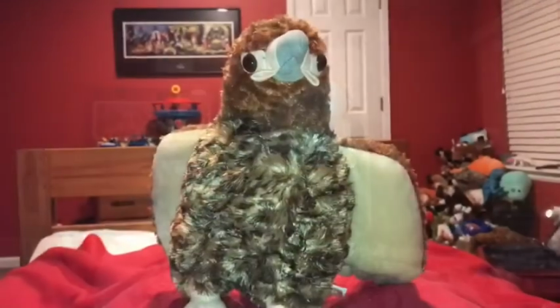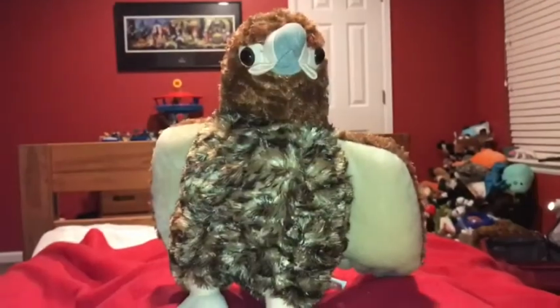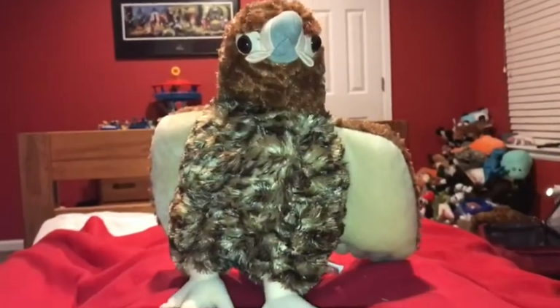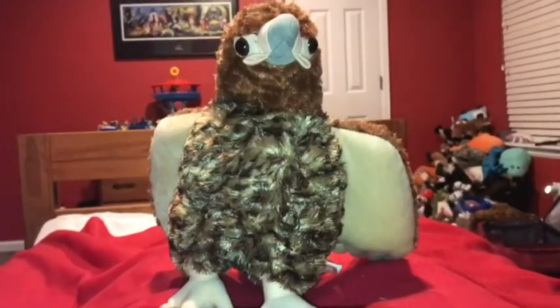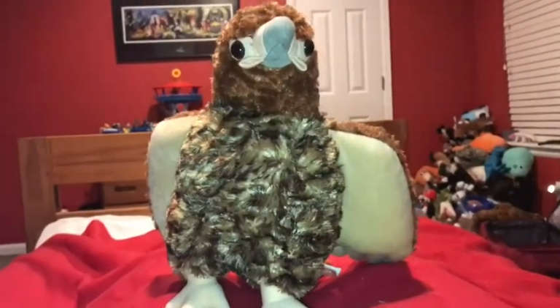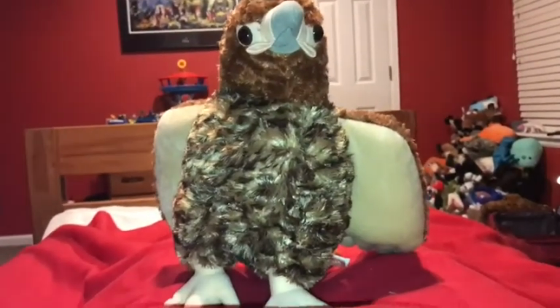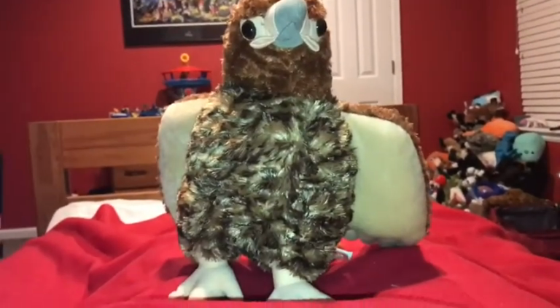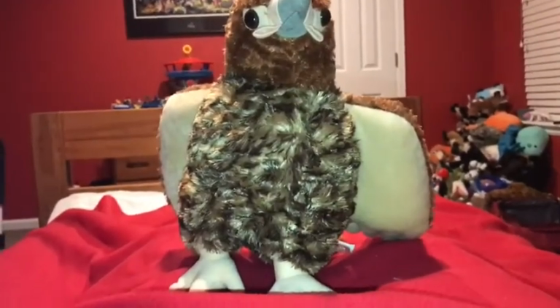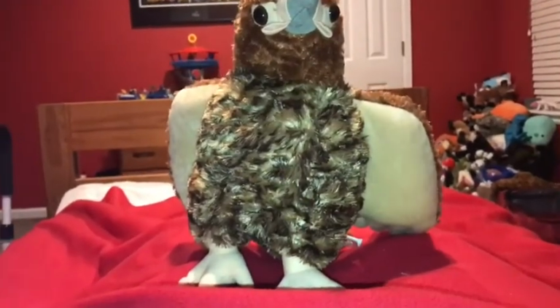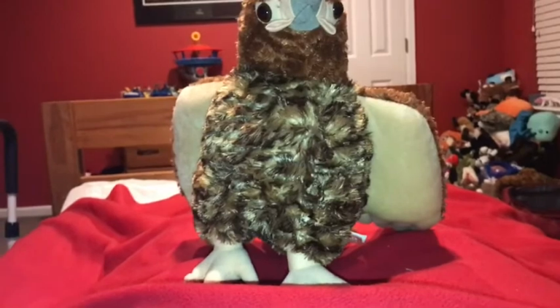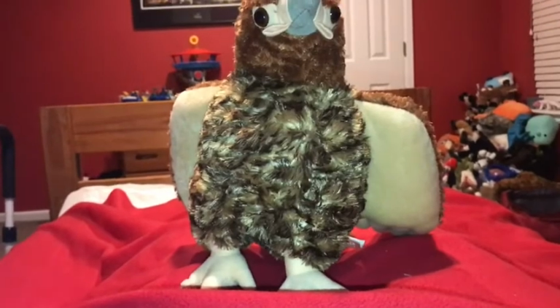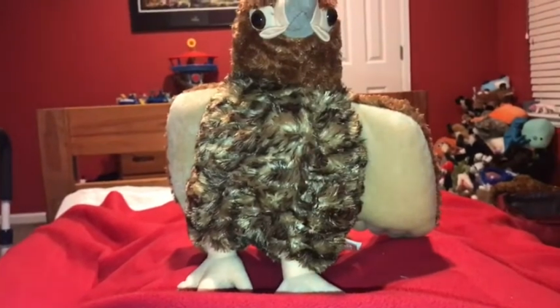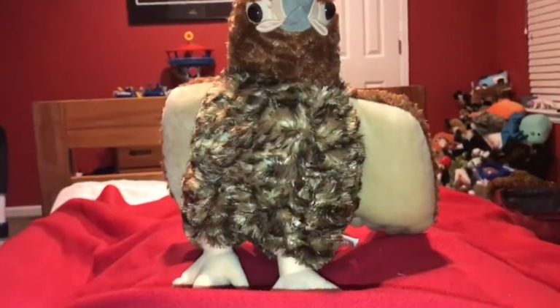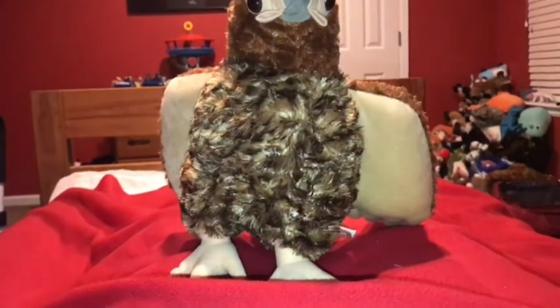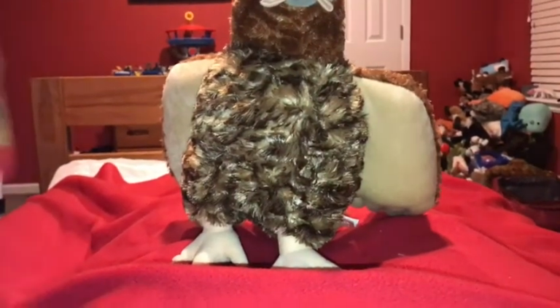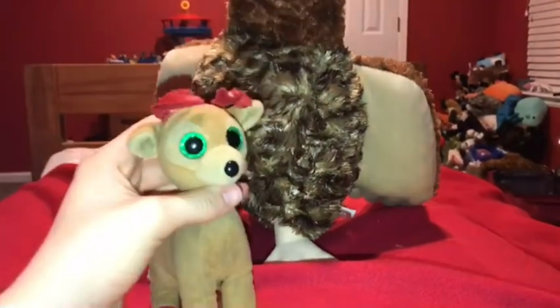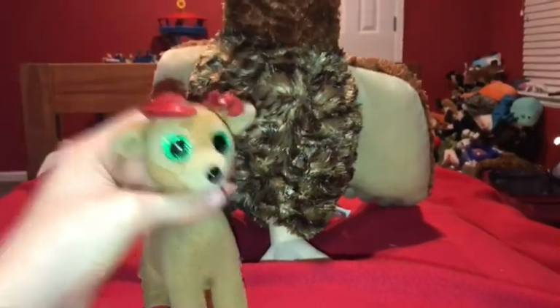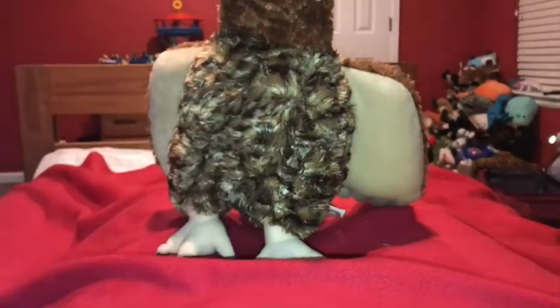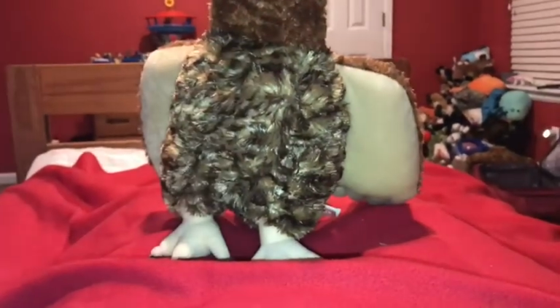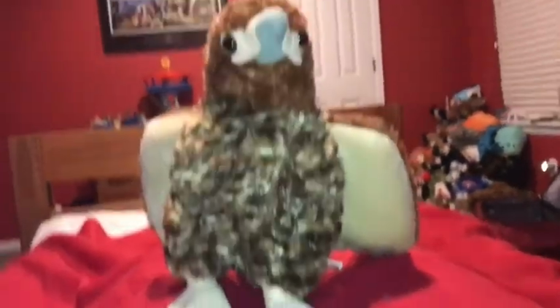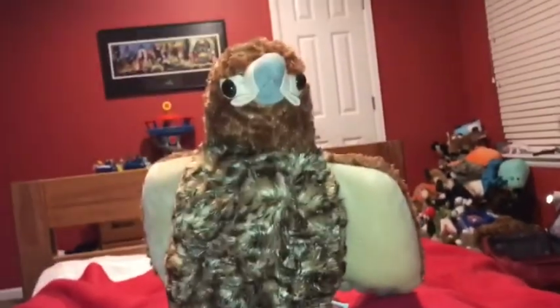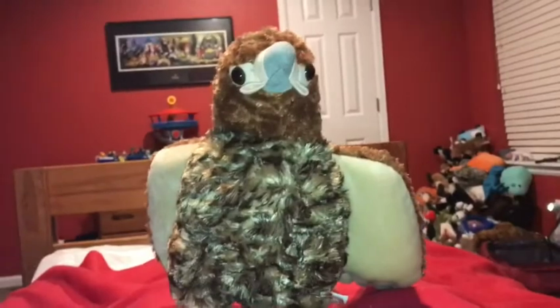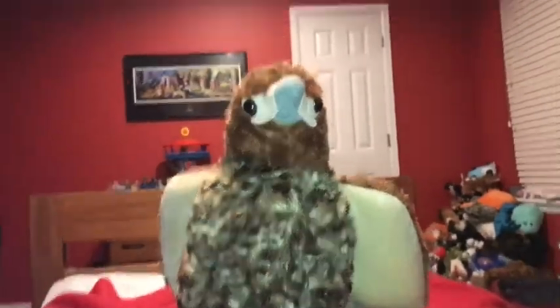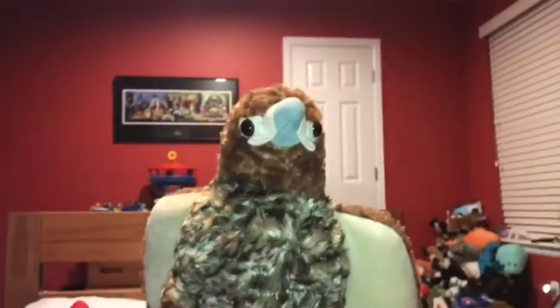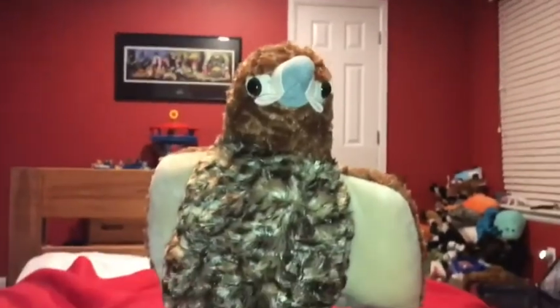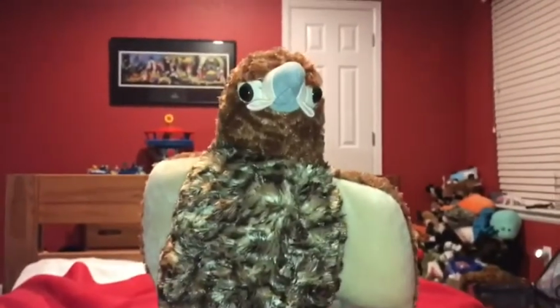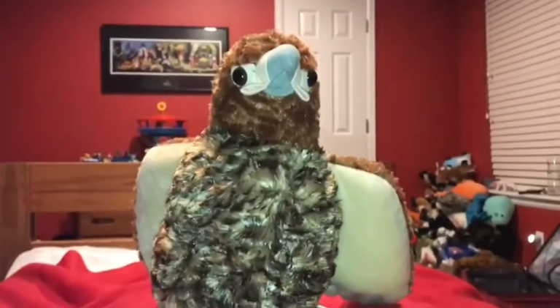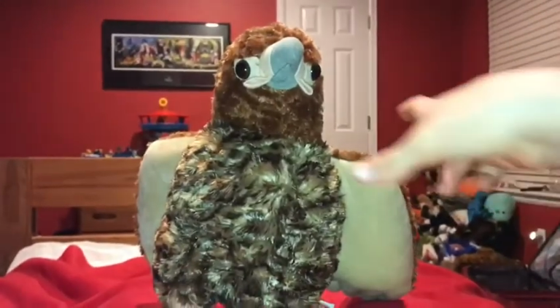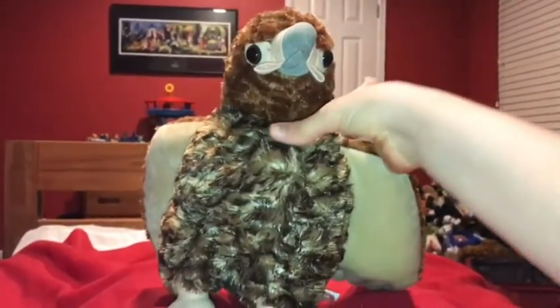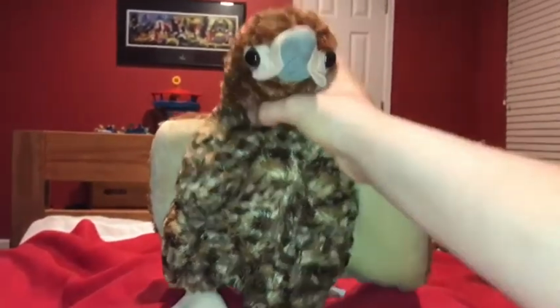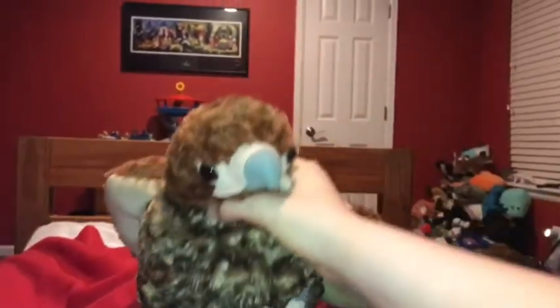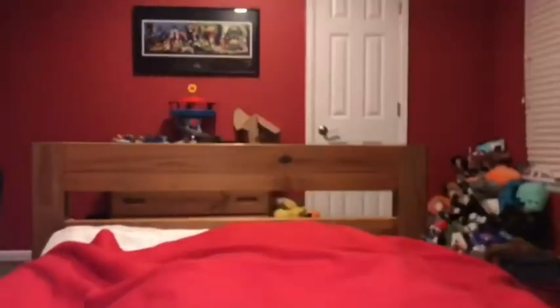I hope you enjoyed that video. Please click the like button down below and subscribe. Click the picture of Tinsel to subscribe to this channel. One more thing — stay loving red-tailed hawks. See you later. Bye.